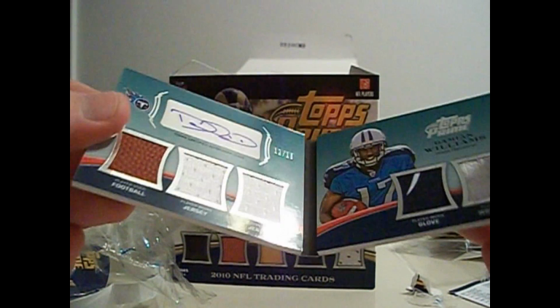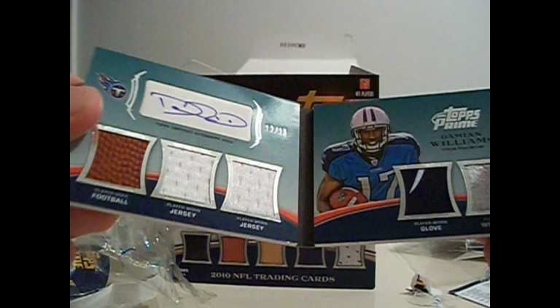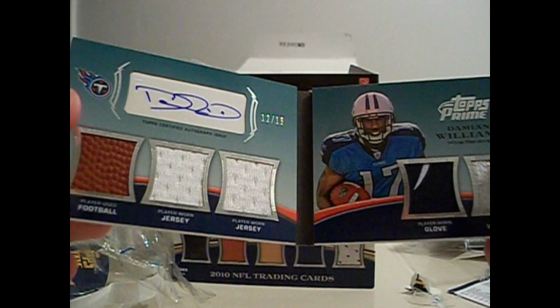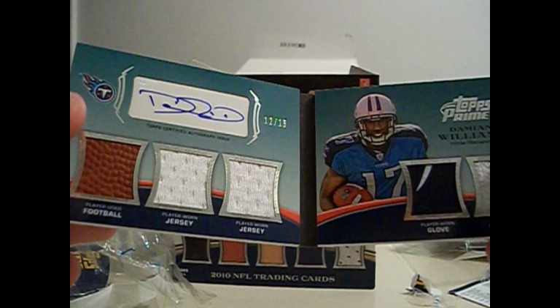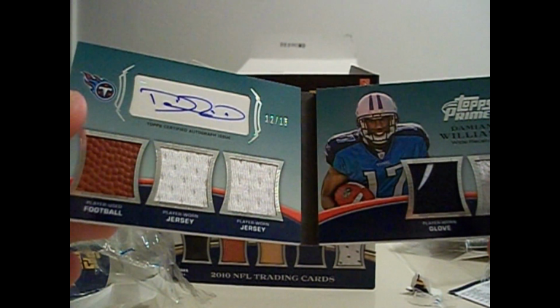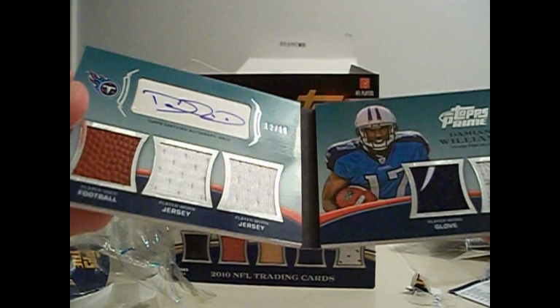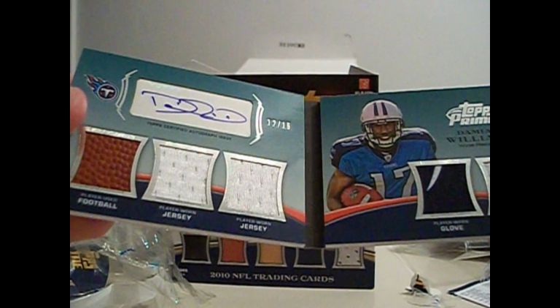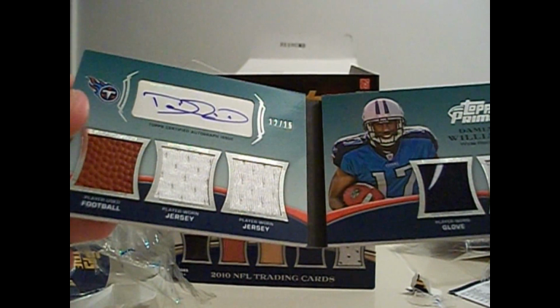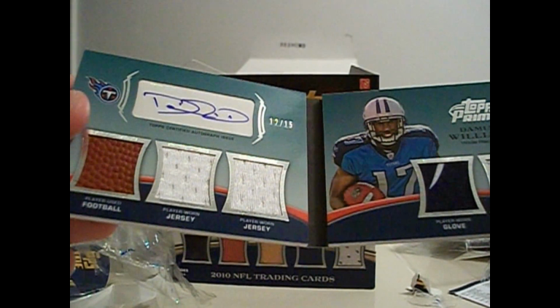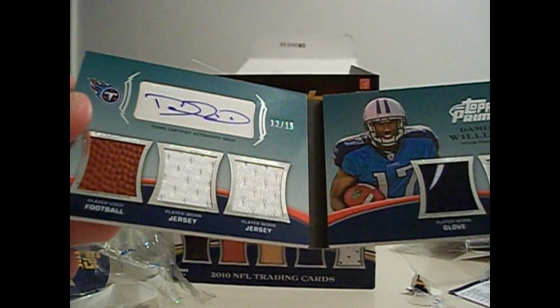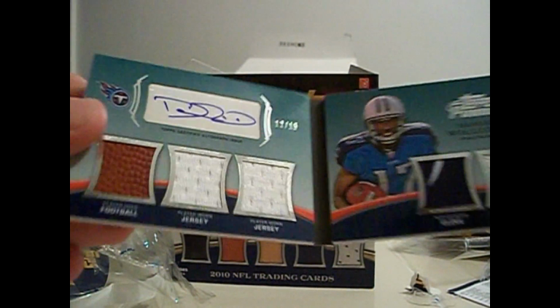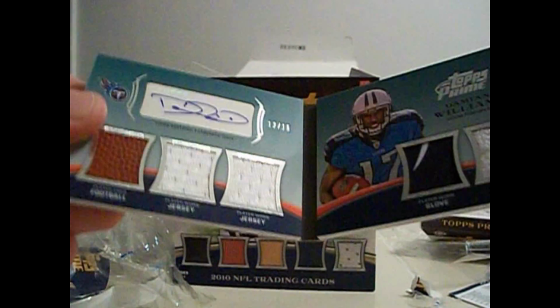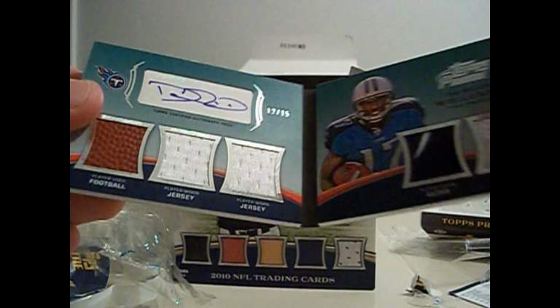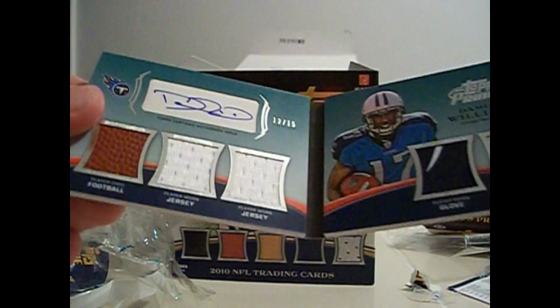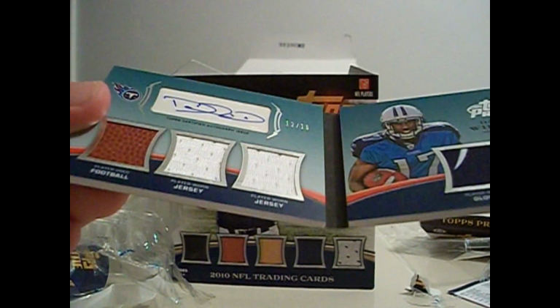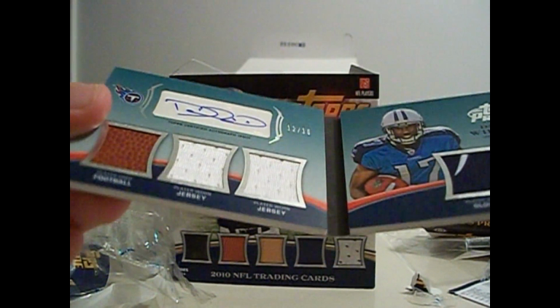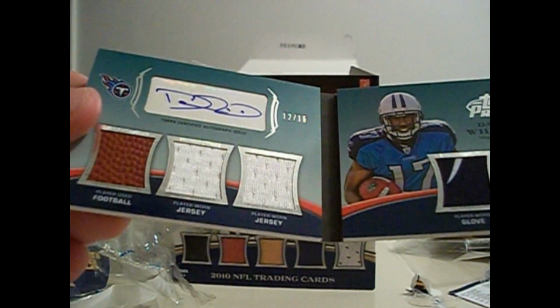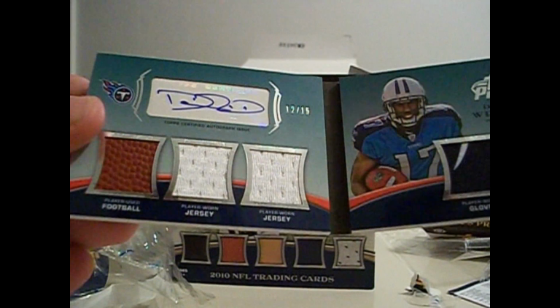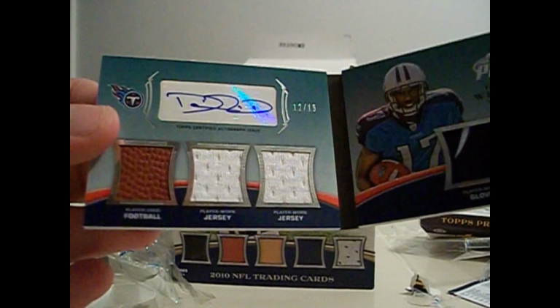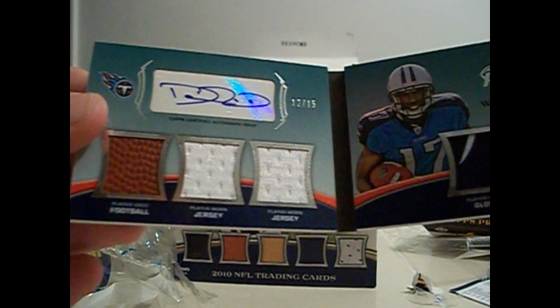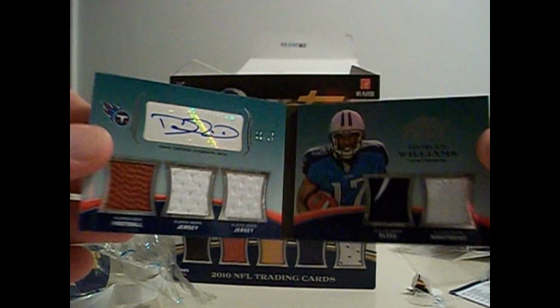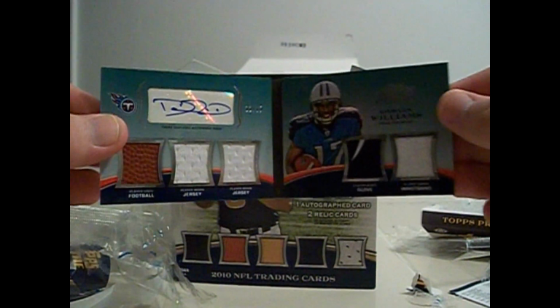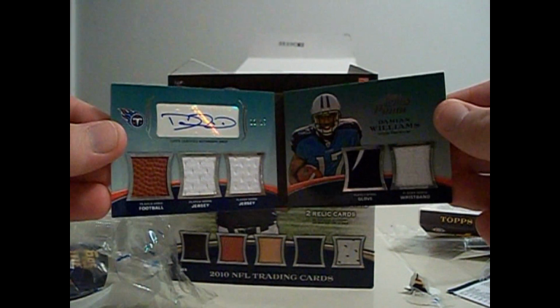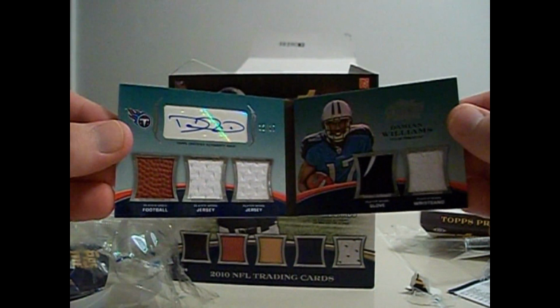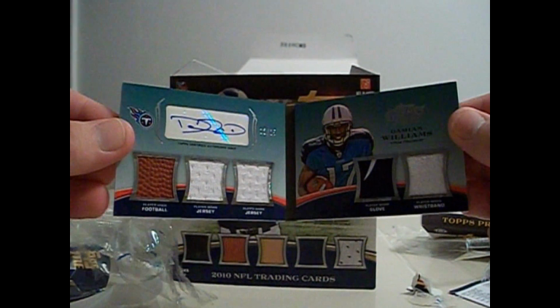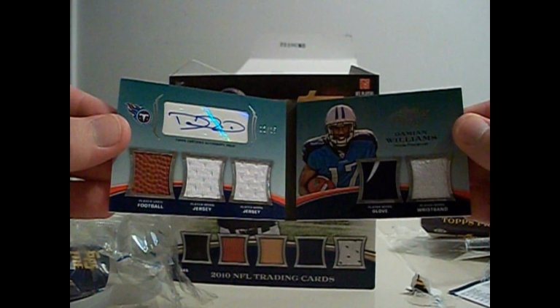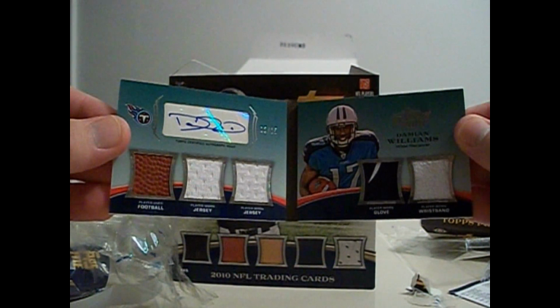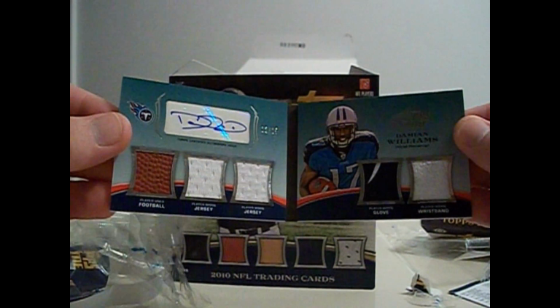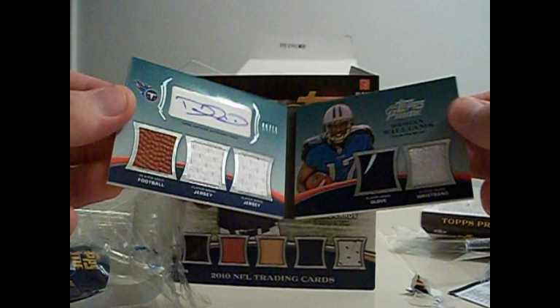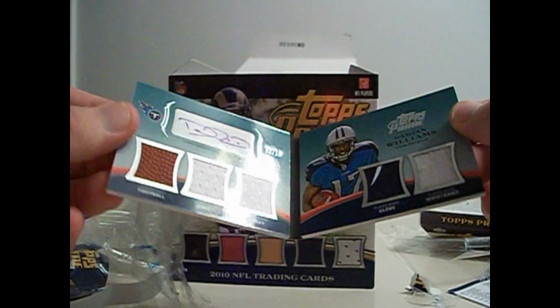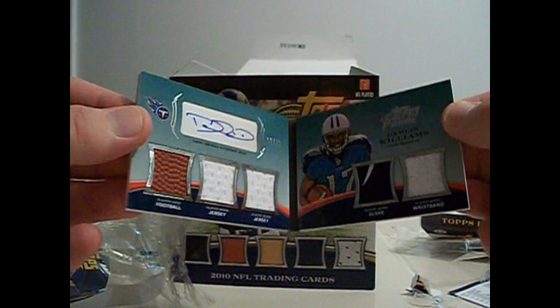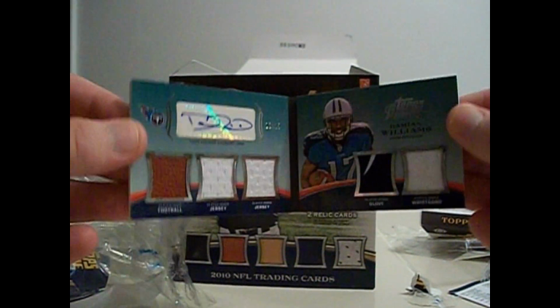Player-worn wristband, player-worn glove, jersey, jersey, and football - going in reverse order. And it's number 12 of 15. Autograph. Sorry, didn't show it that well. Wow, I didn't expect that. That's really nice.